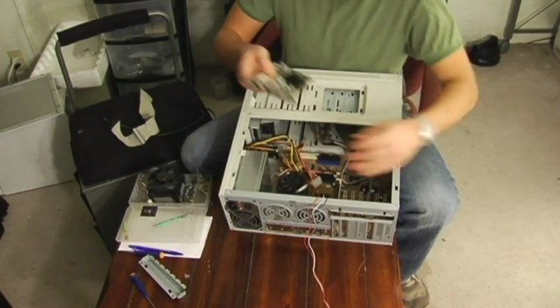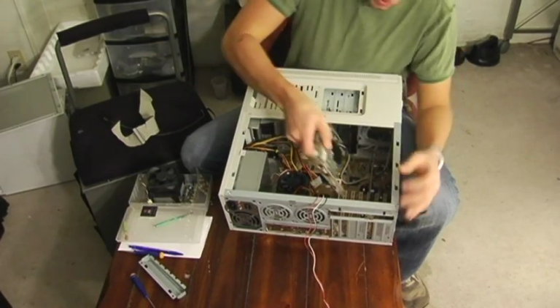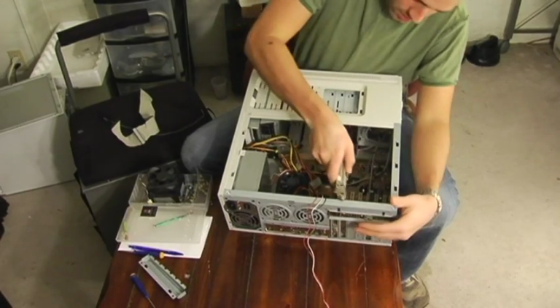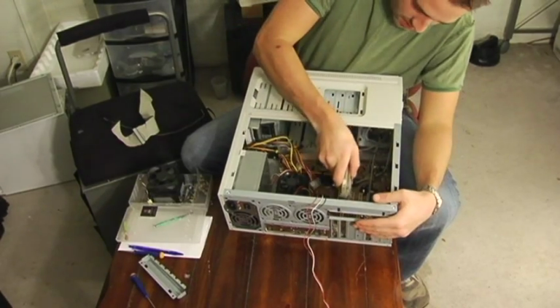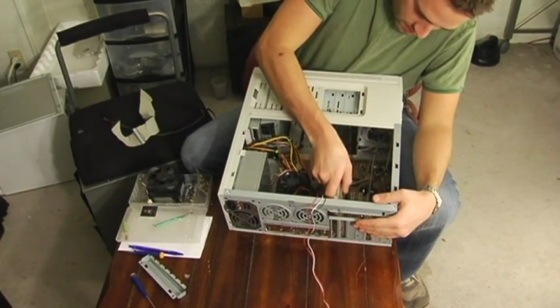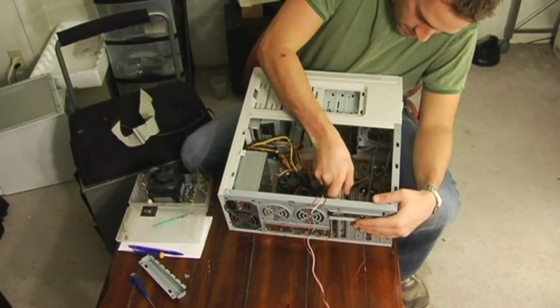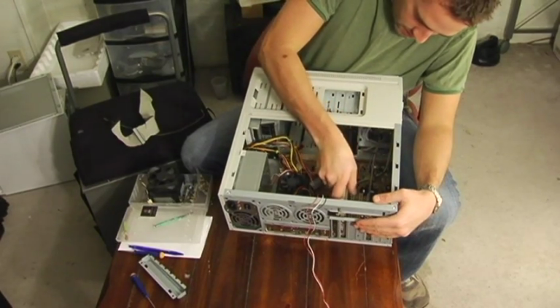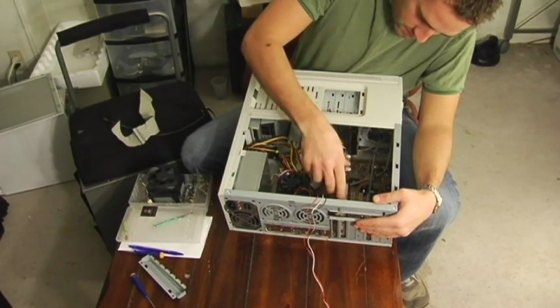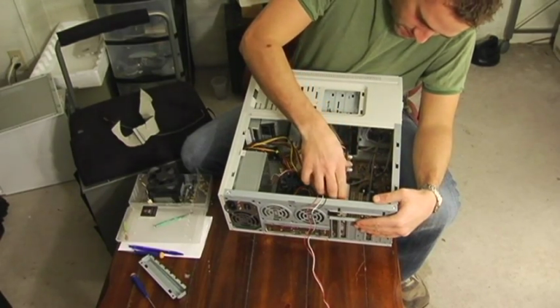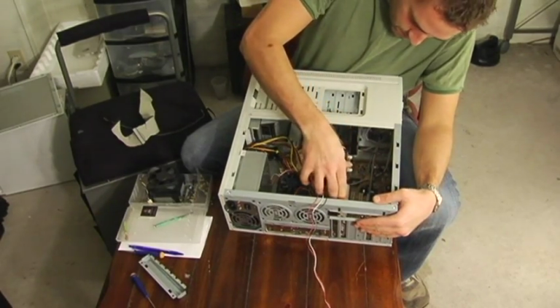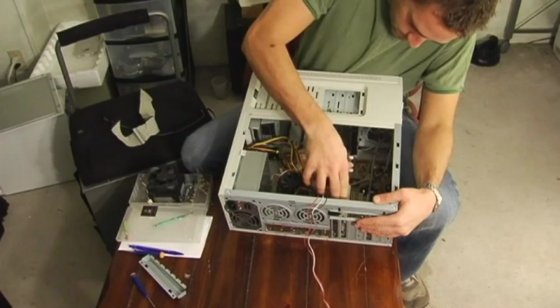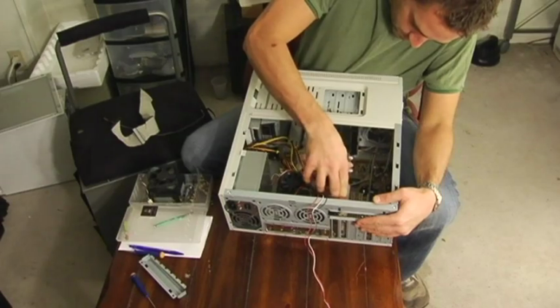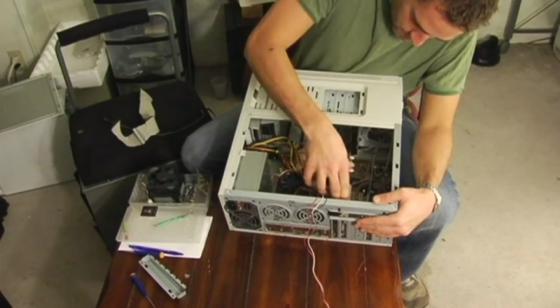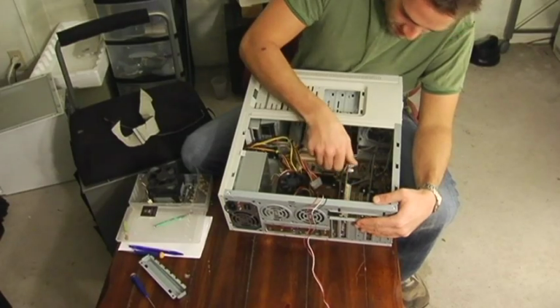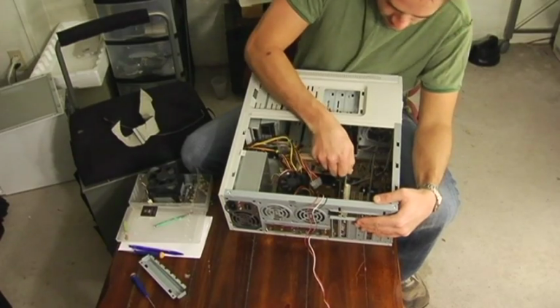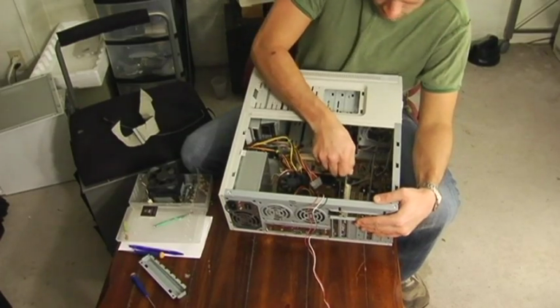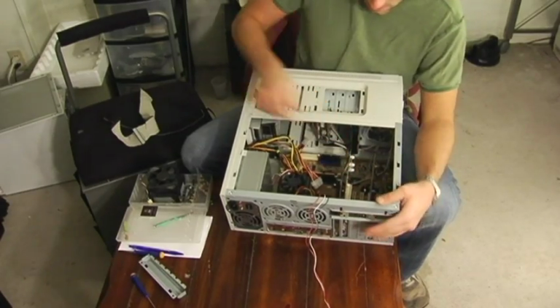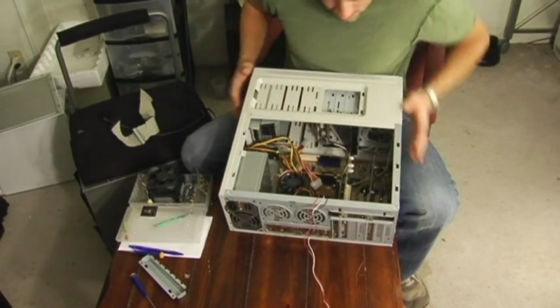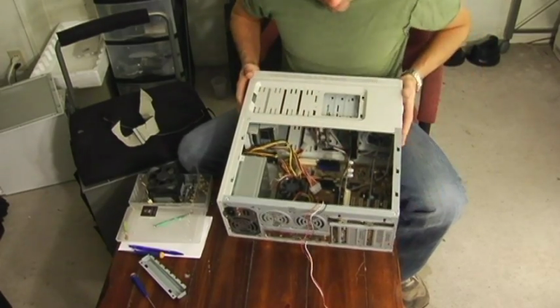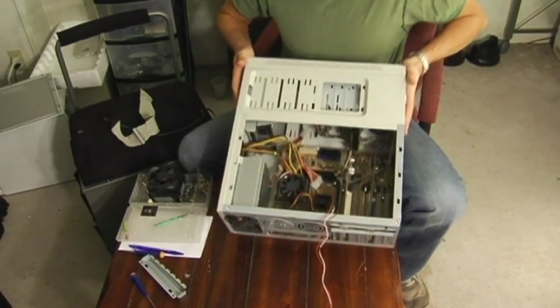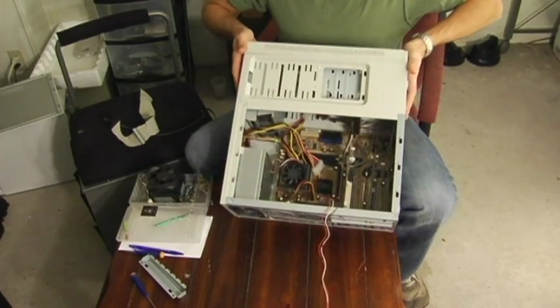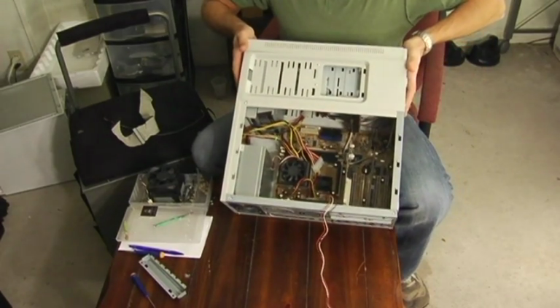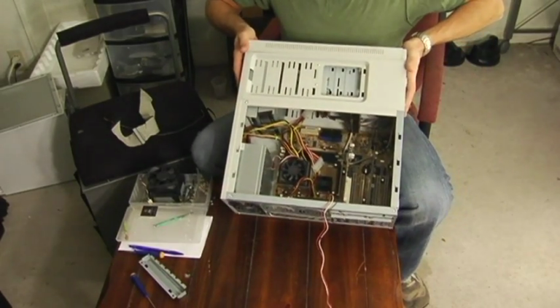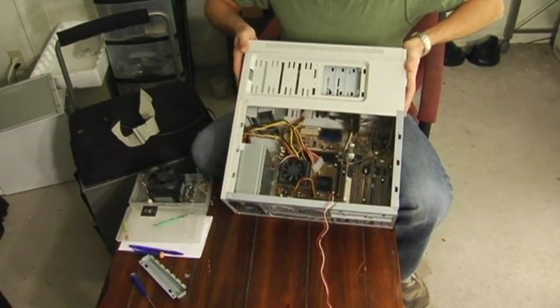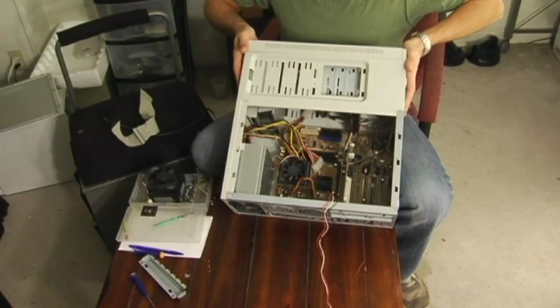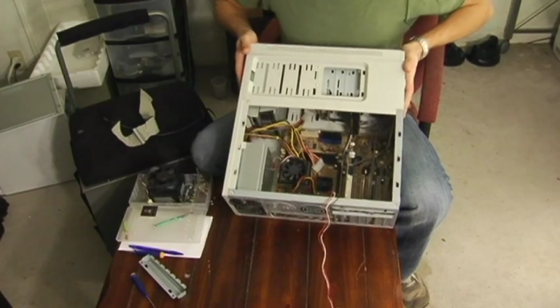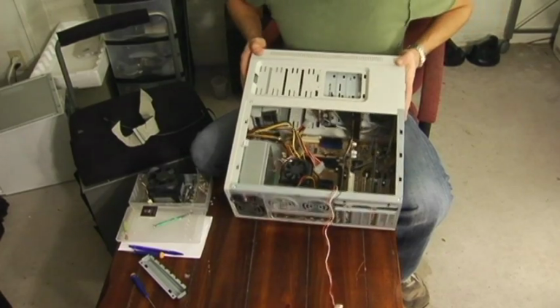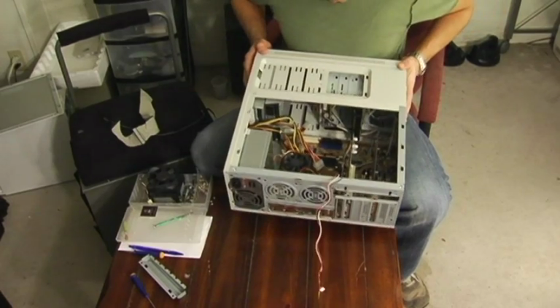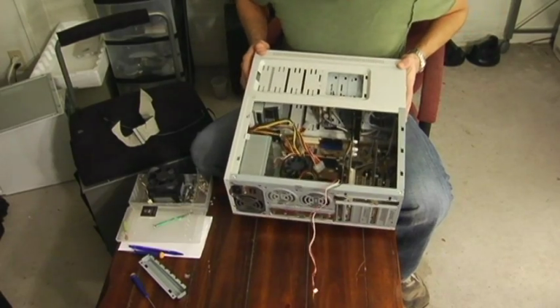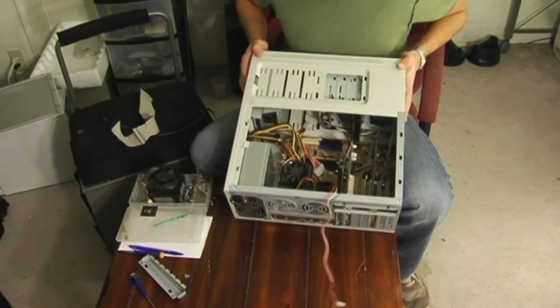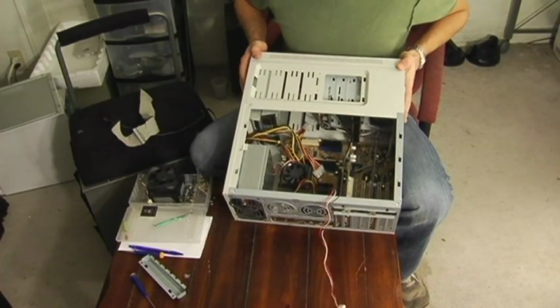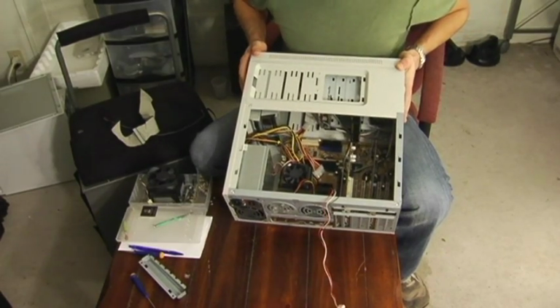Most likely one on the end here. Again two fingers, pops in, and there you go. Now you just wire it up, plug it in, and you're all set.